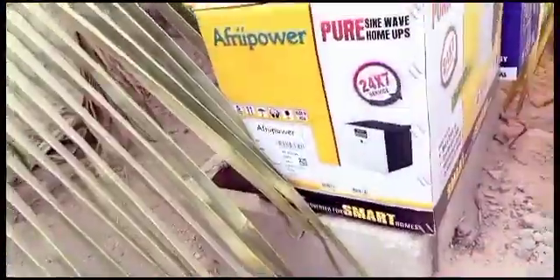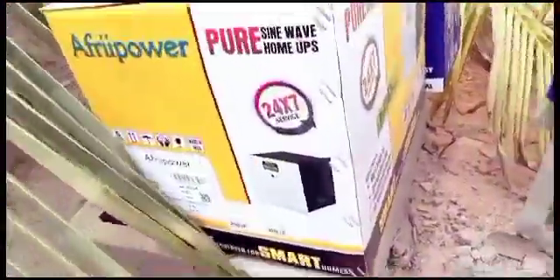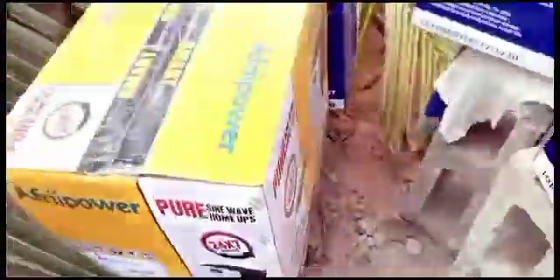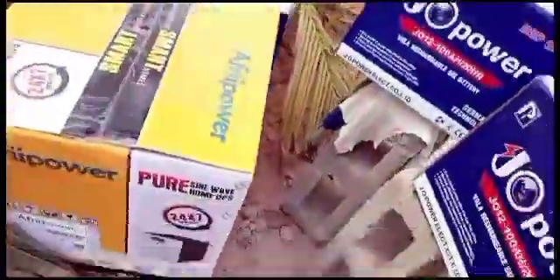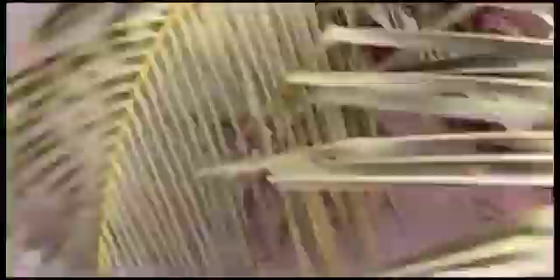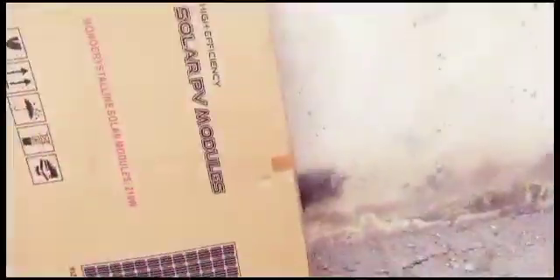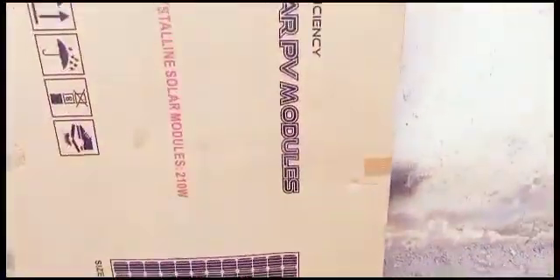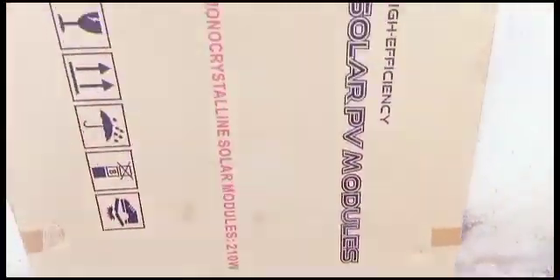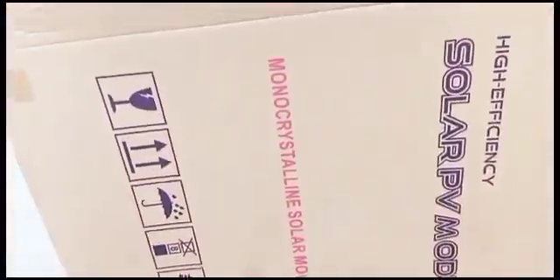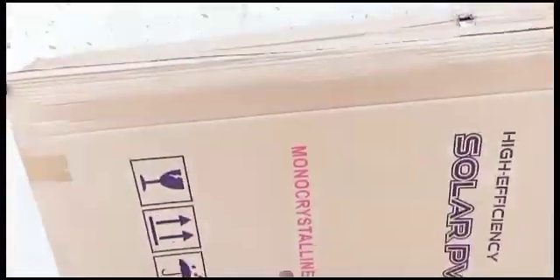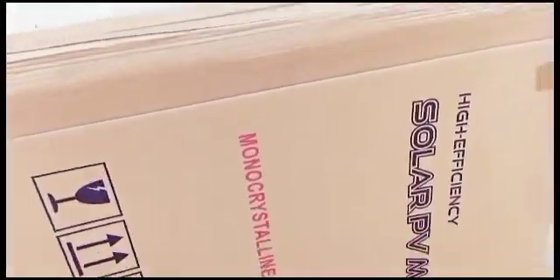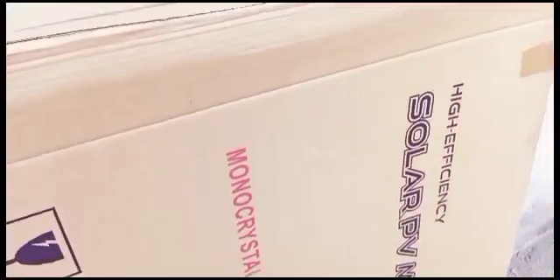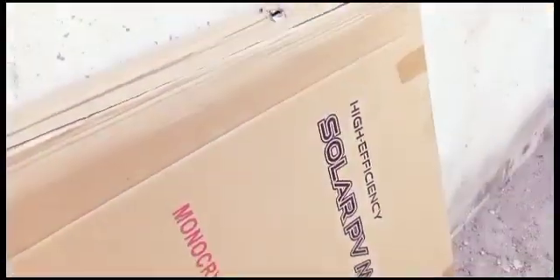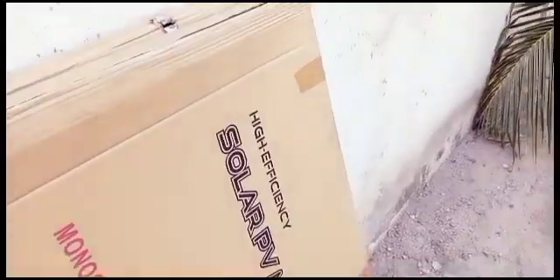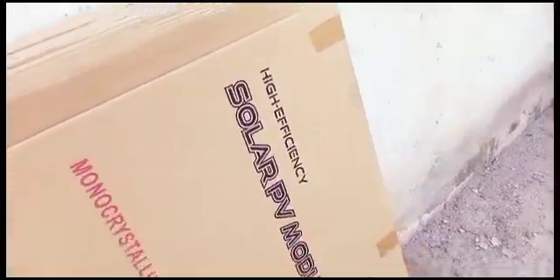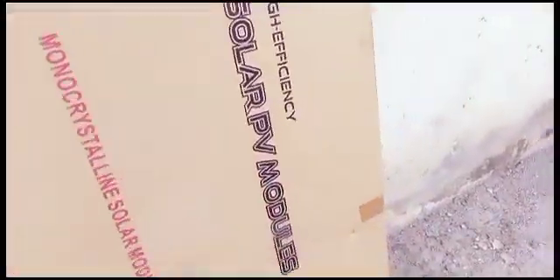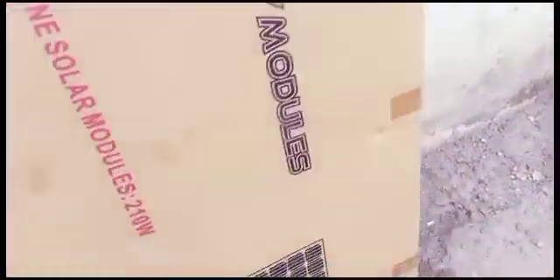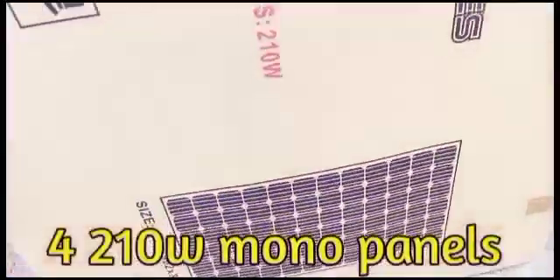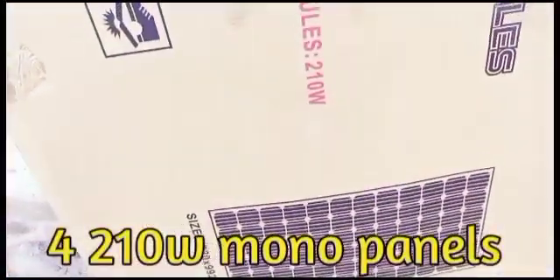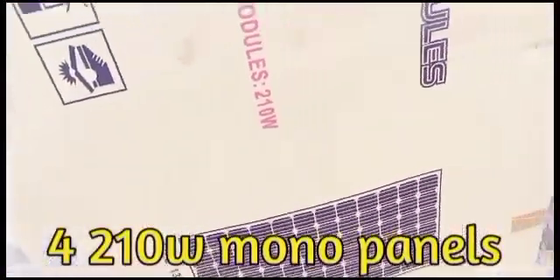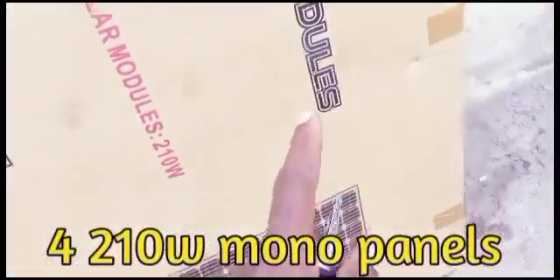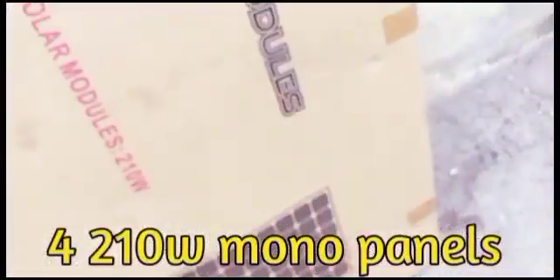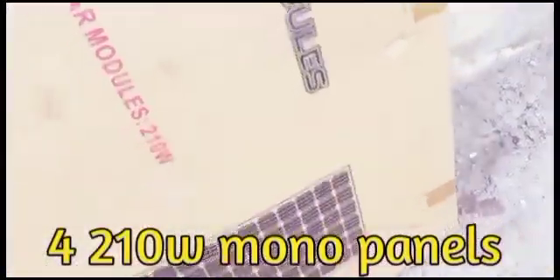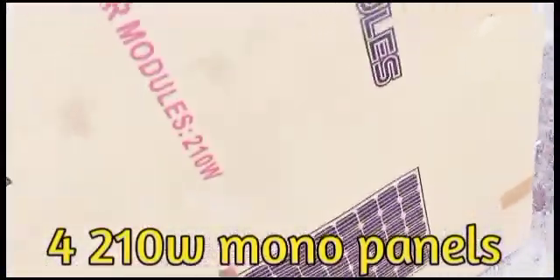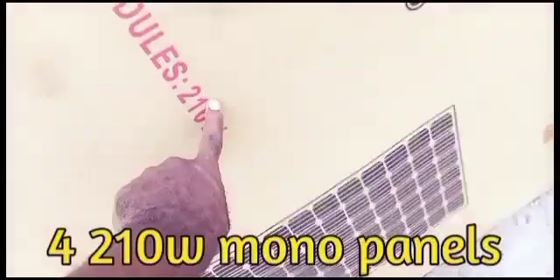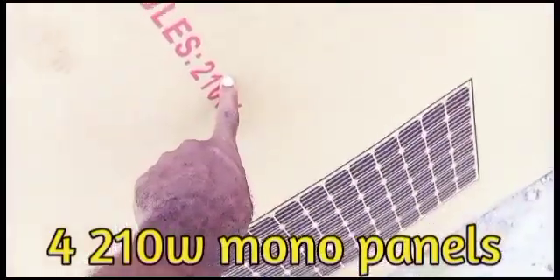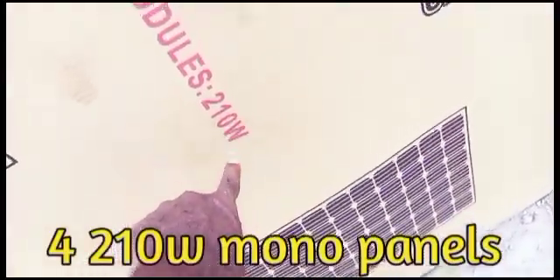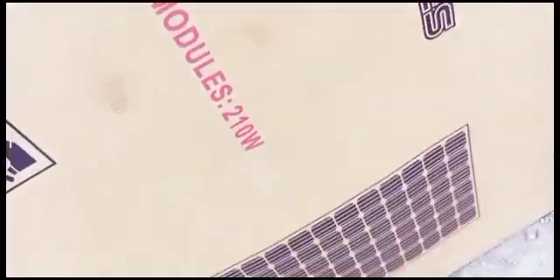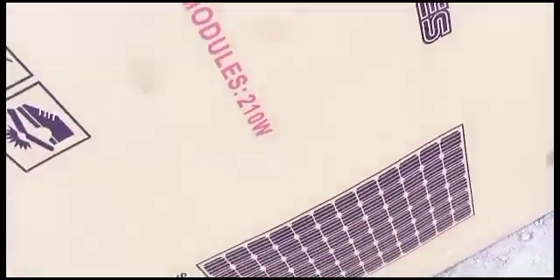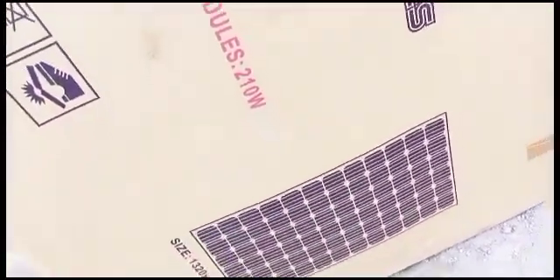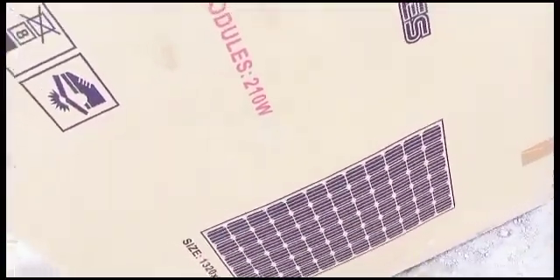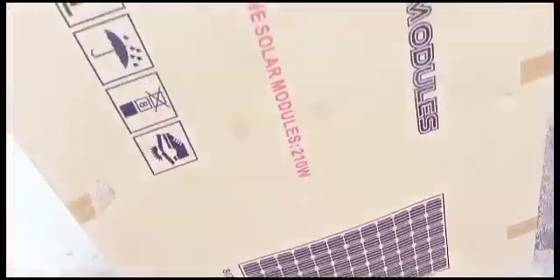And right over here we have monocrystalline panels — 210 watts module. That's it right there, 210 watts monocrystalline panels.